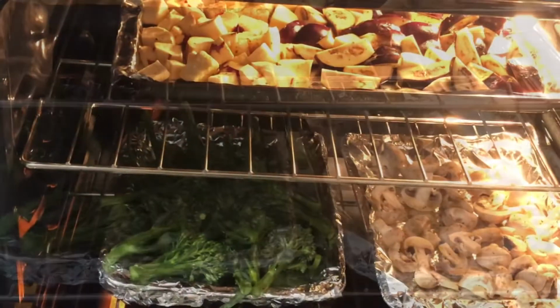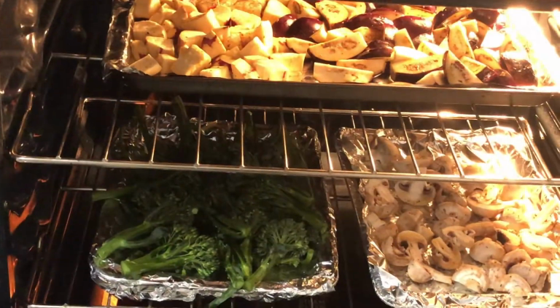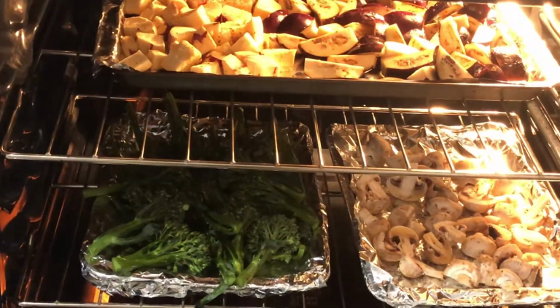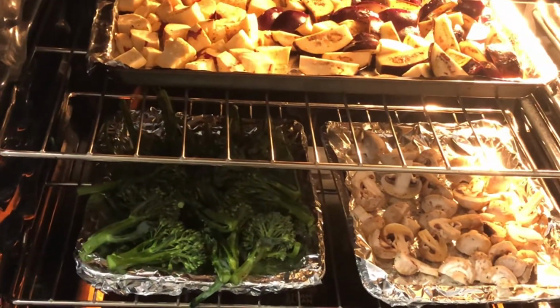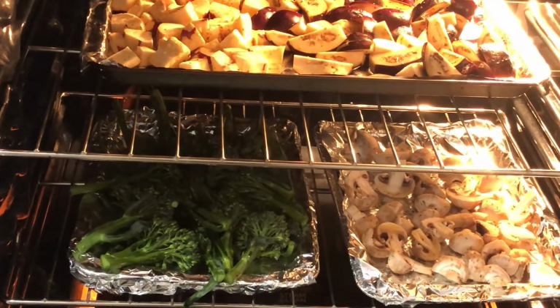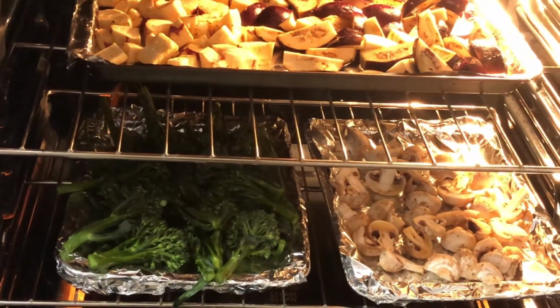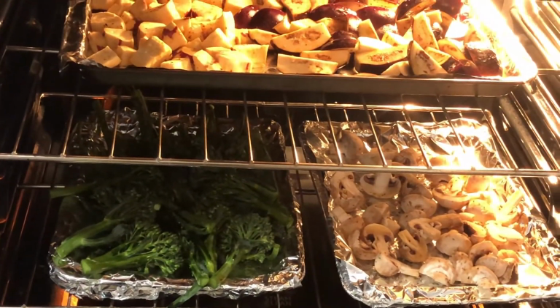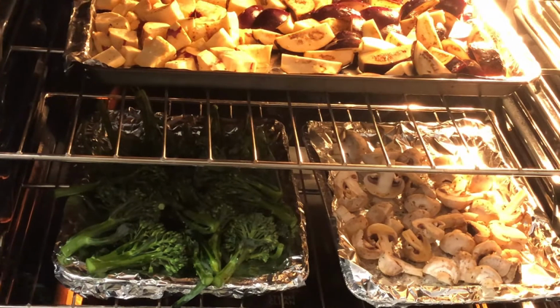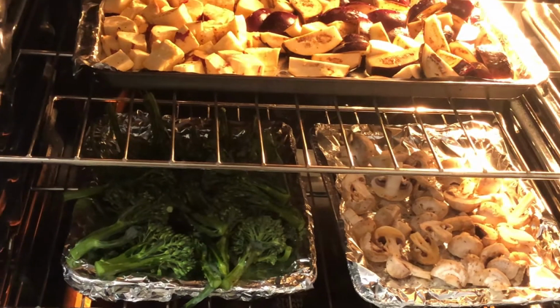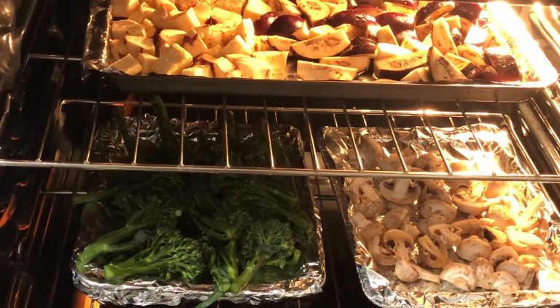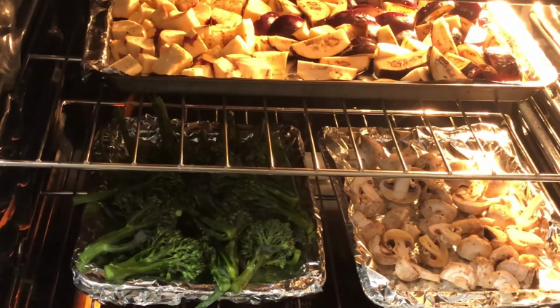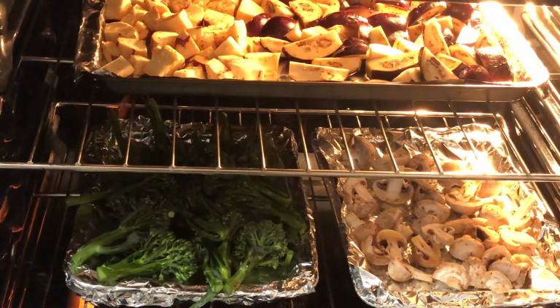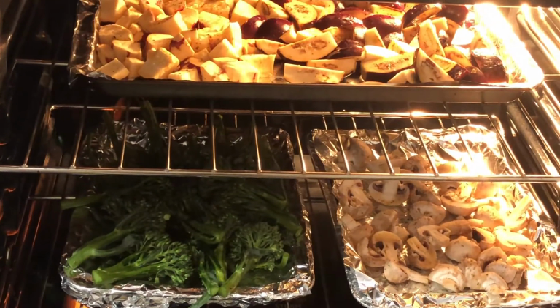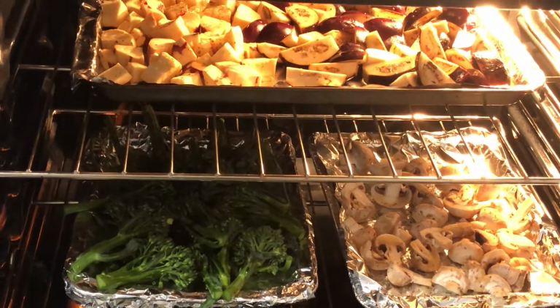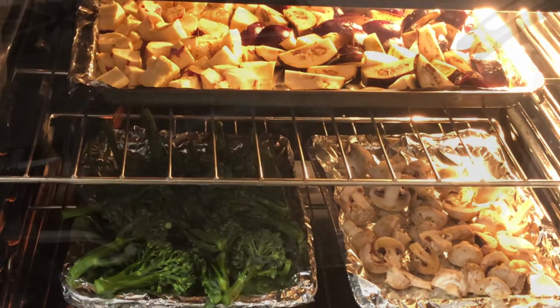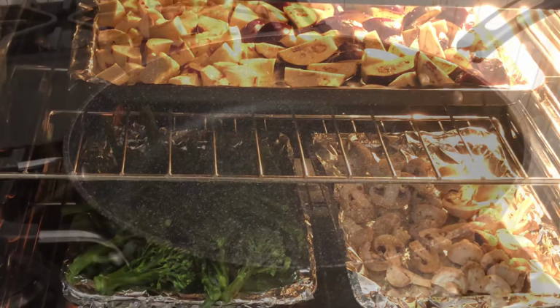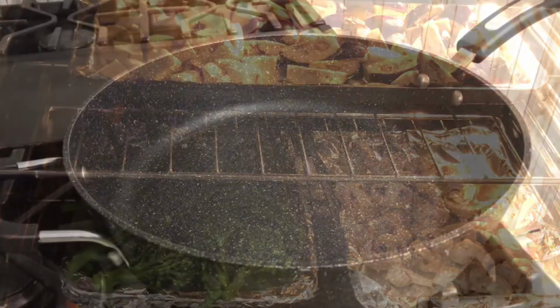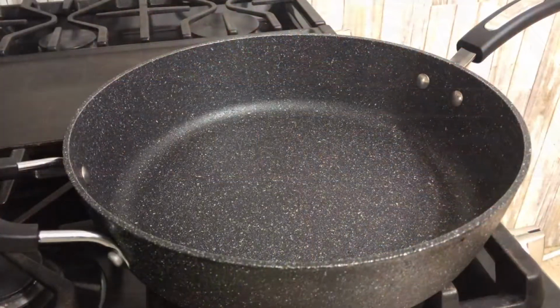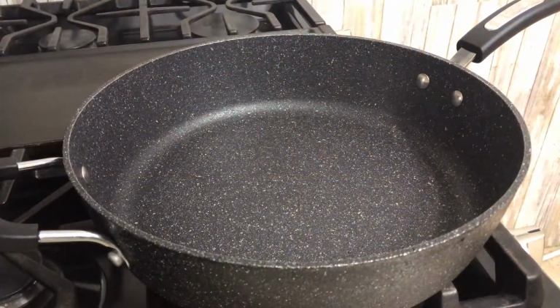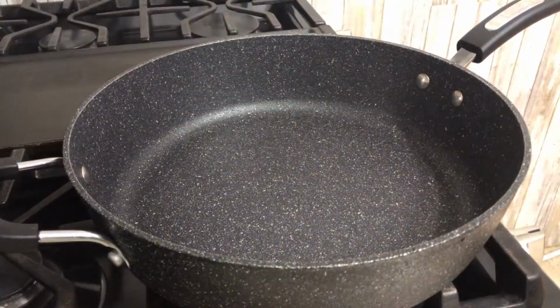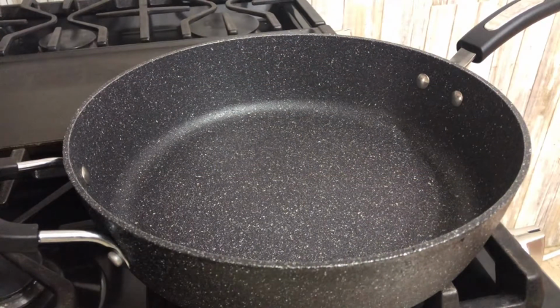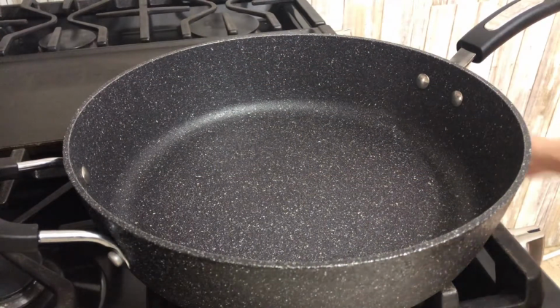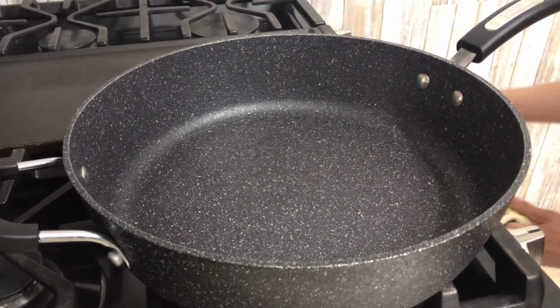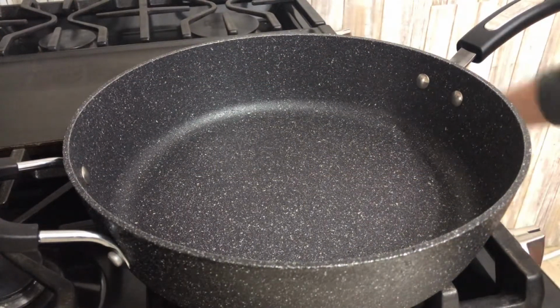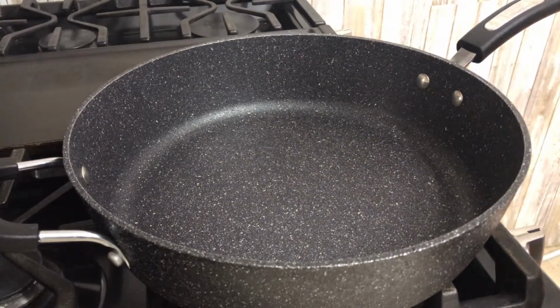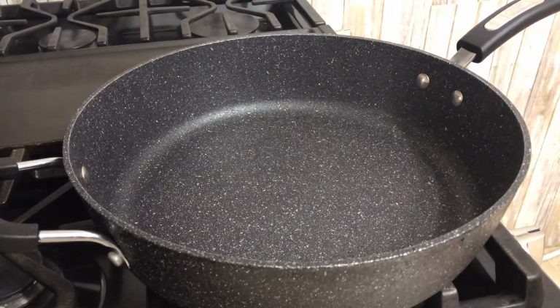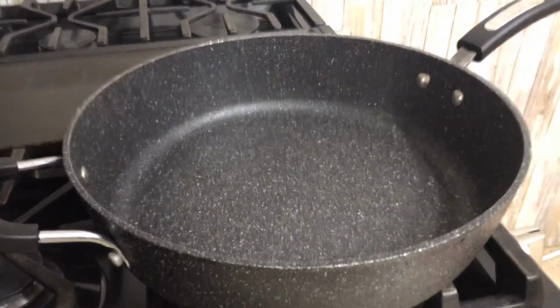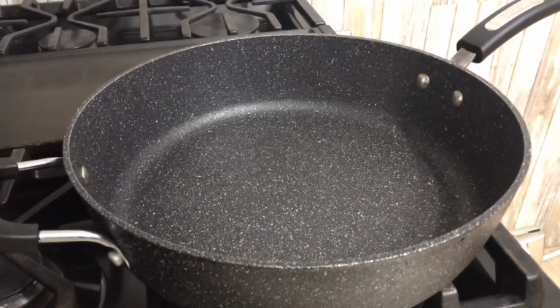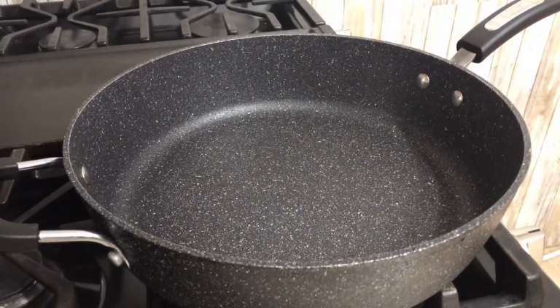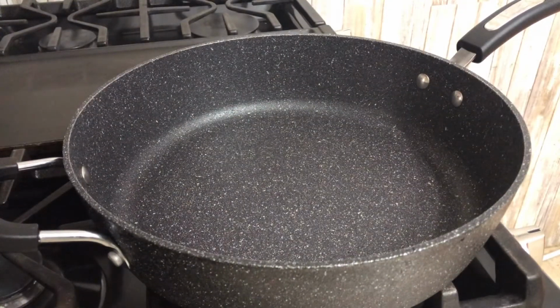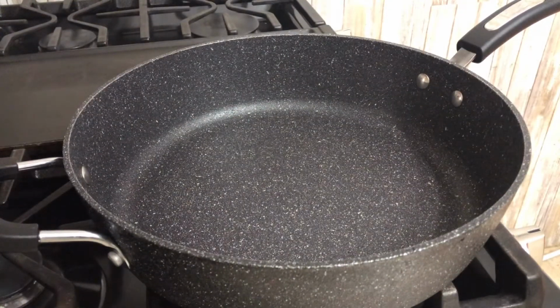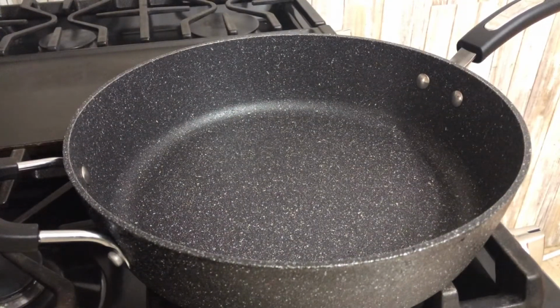Let's just wait for 20 minutes or so, and we're going to take it out and set aside. Okay, while waiting for our vegetables, let's jump into the gnocchi.